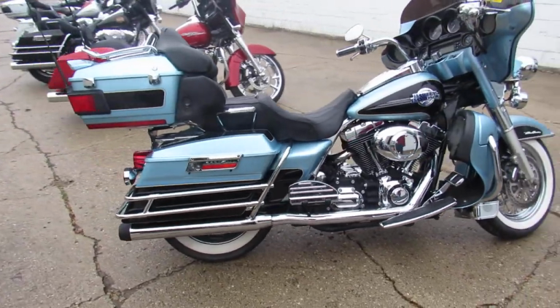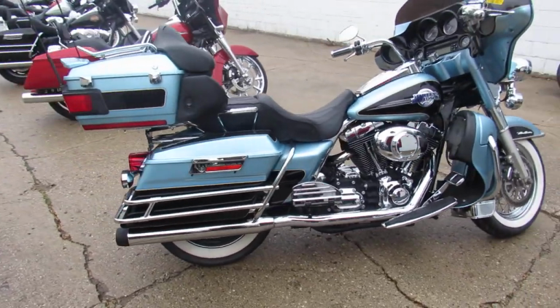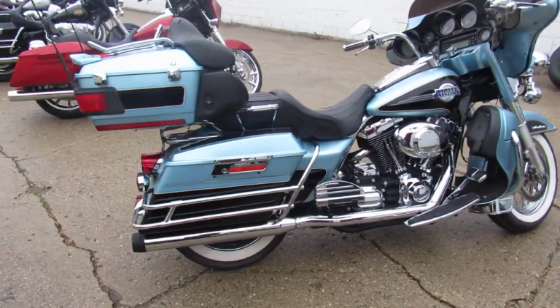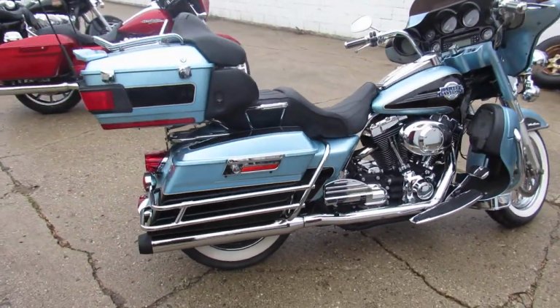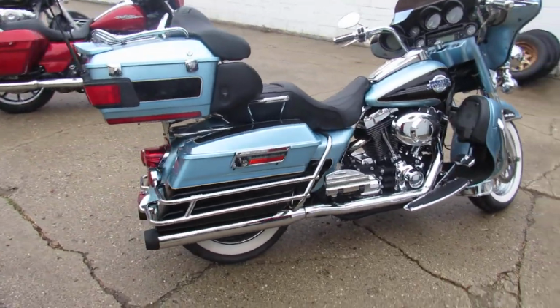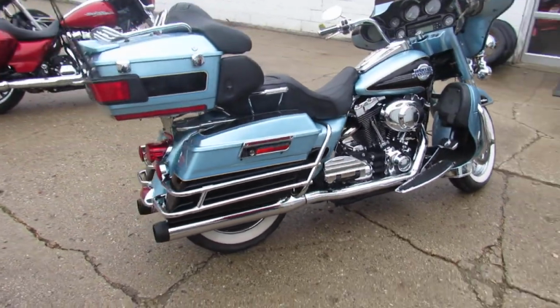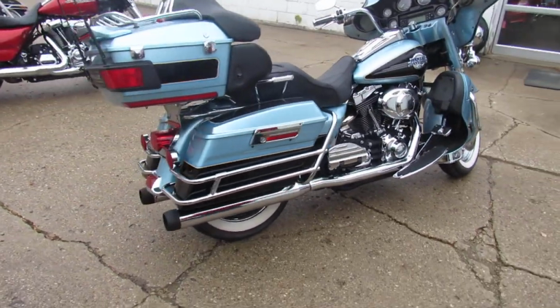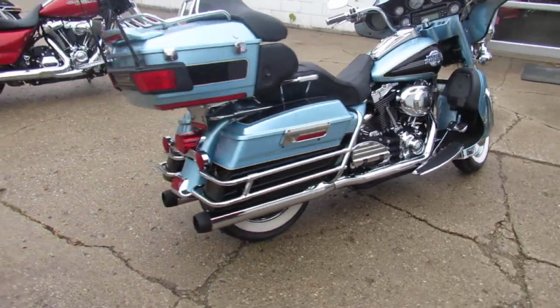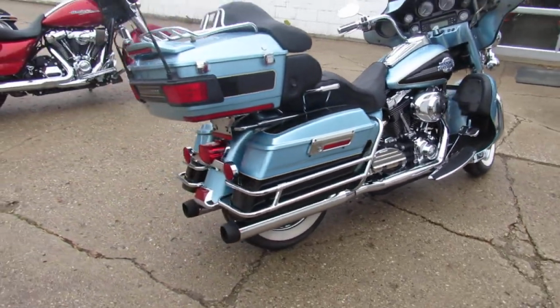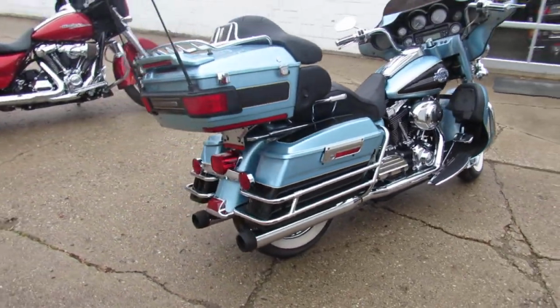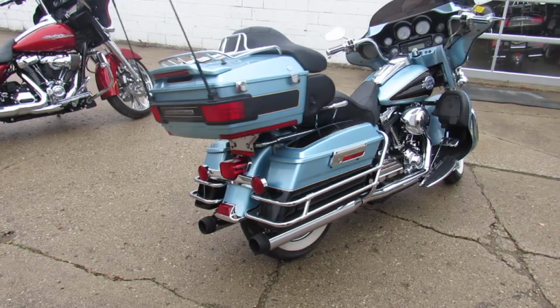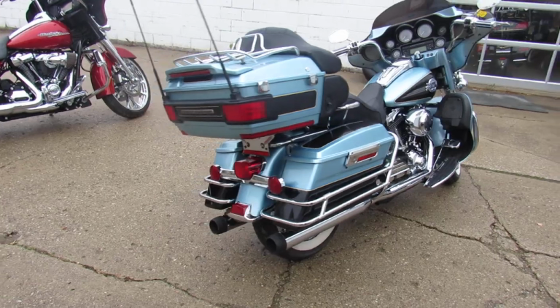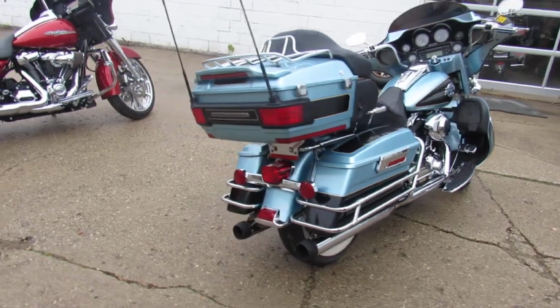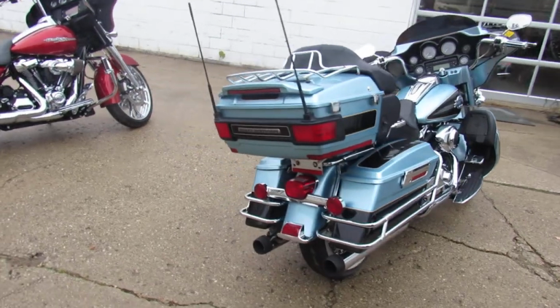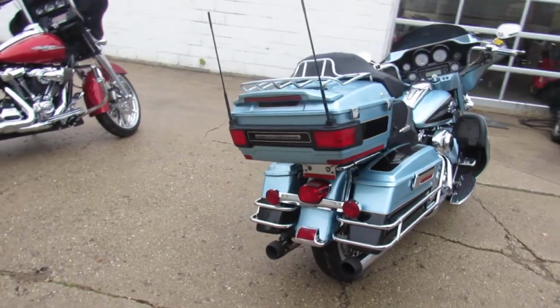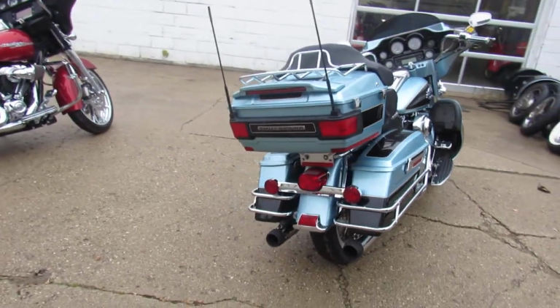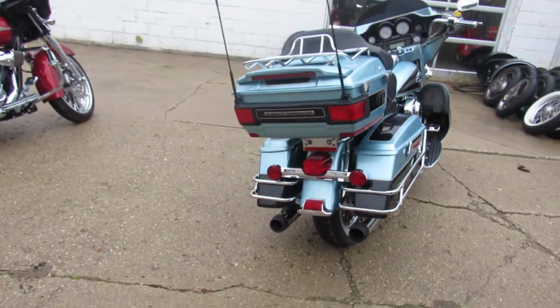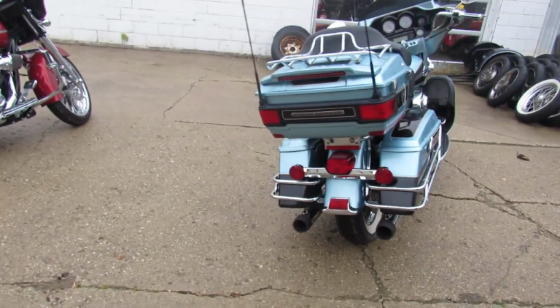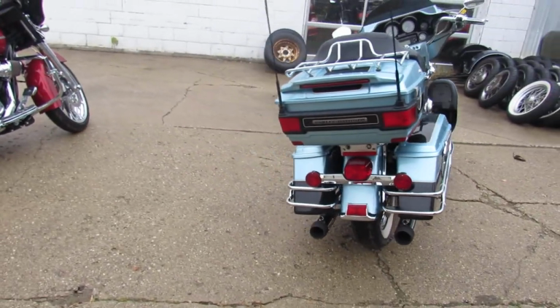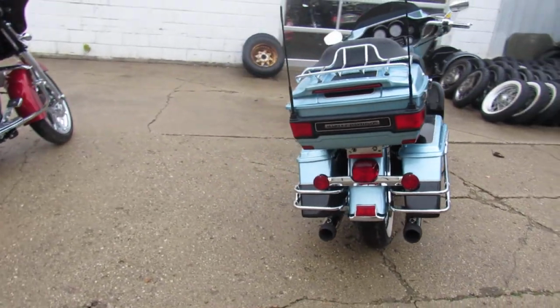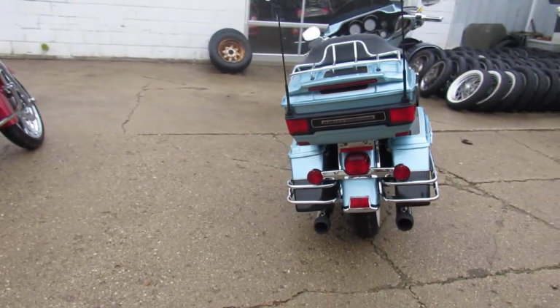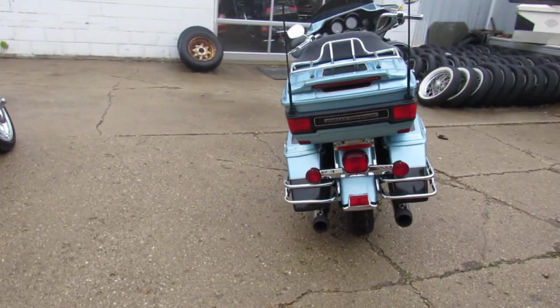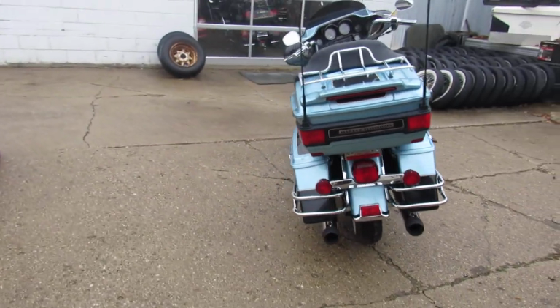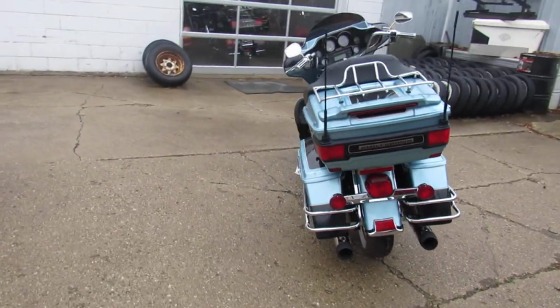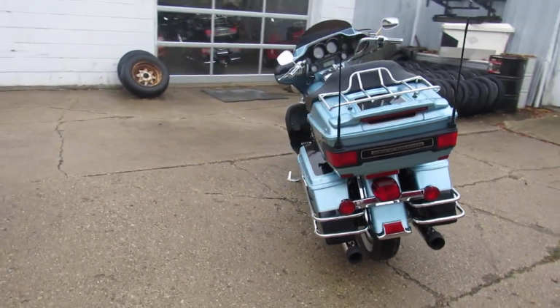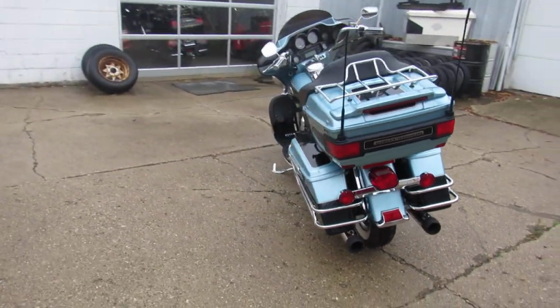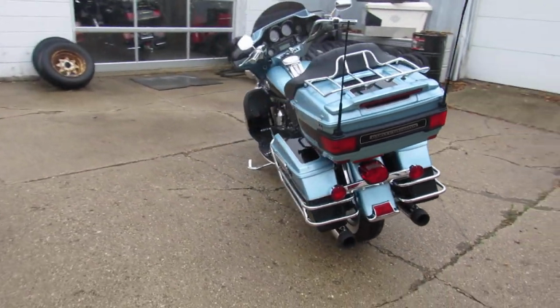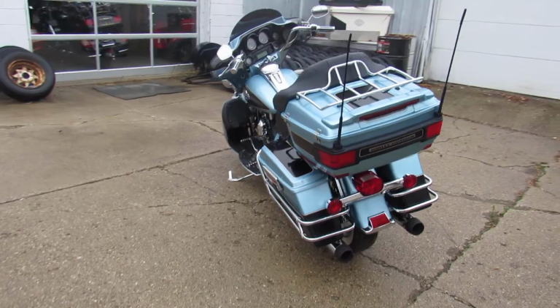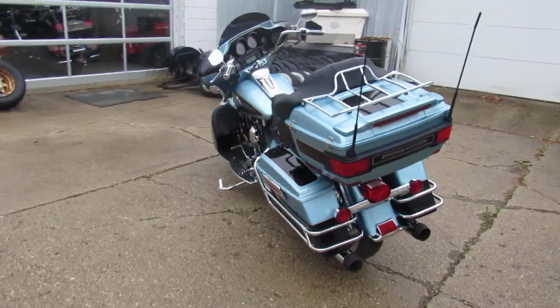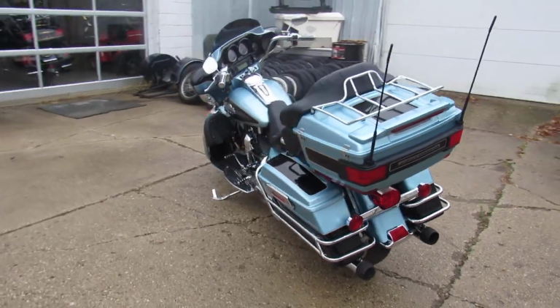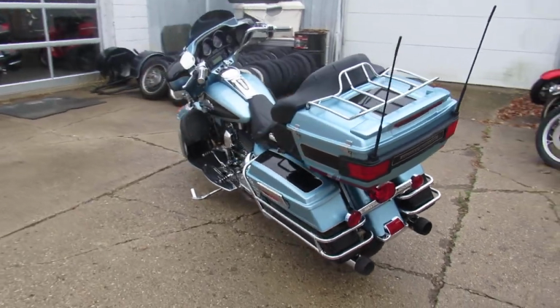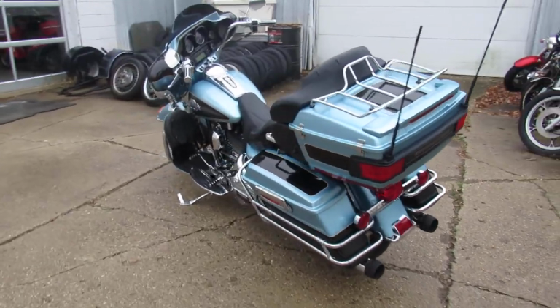It's got those classic white wall tires on it, chrome lace wheels, tons of chrome all over the bike, just serviced at the dealership. Runs strong and ready for the road guys, nice, clean, full dresser for the money.